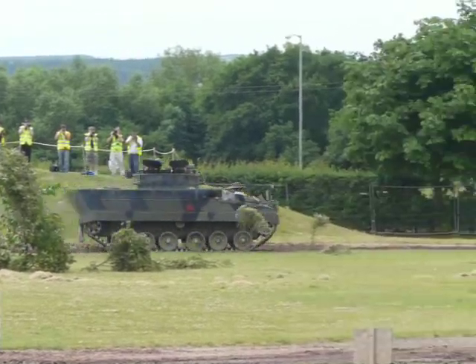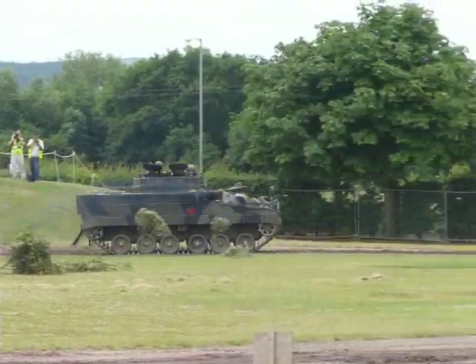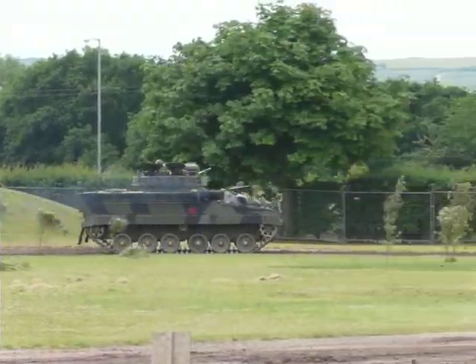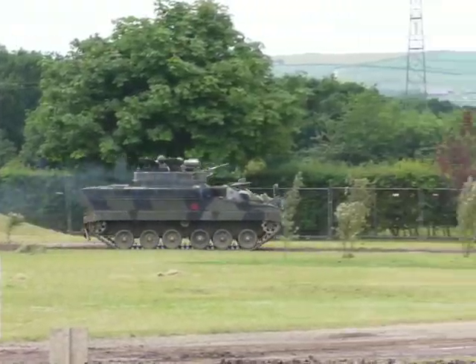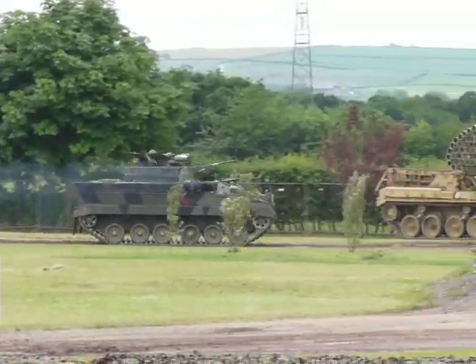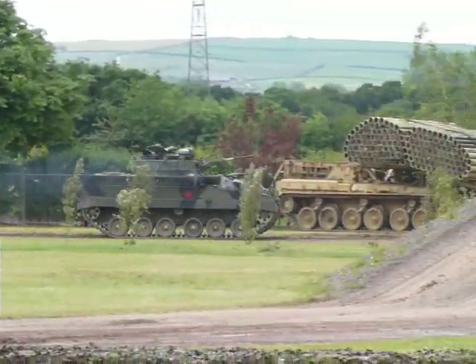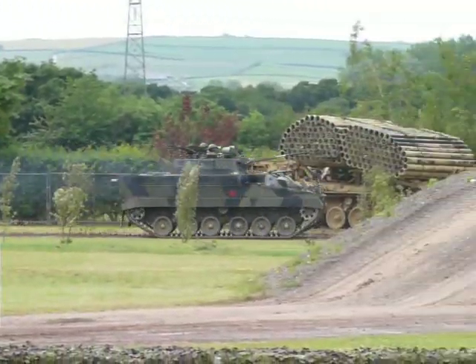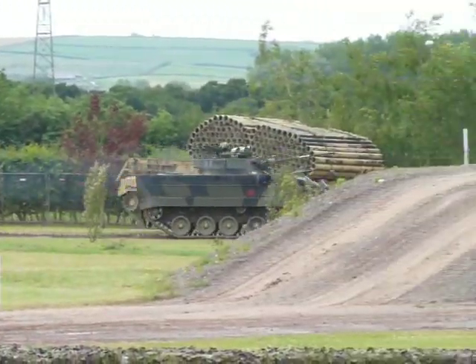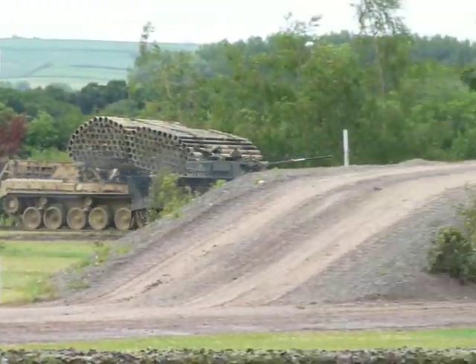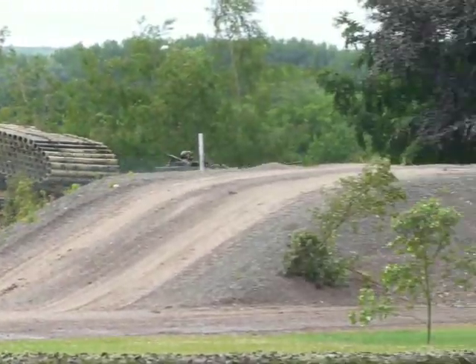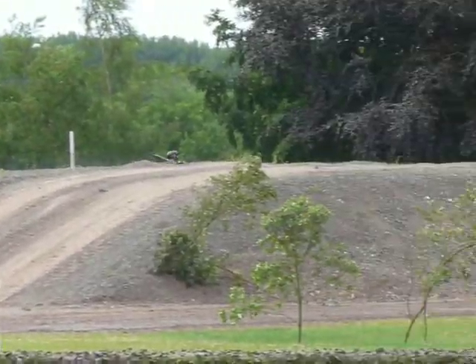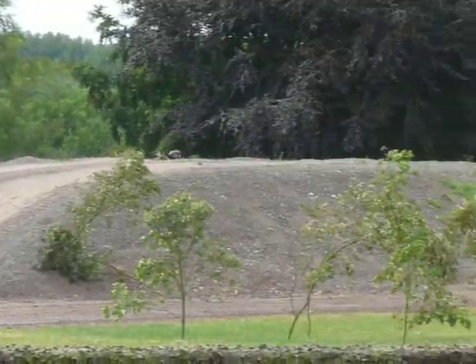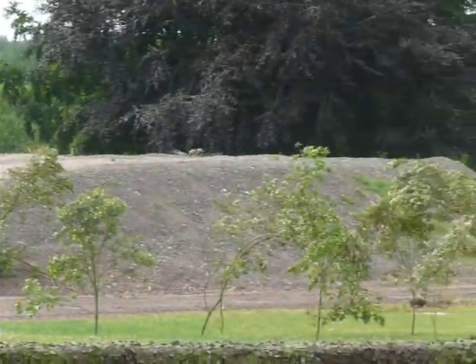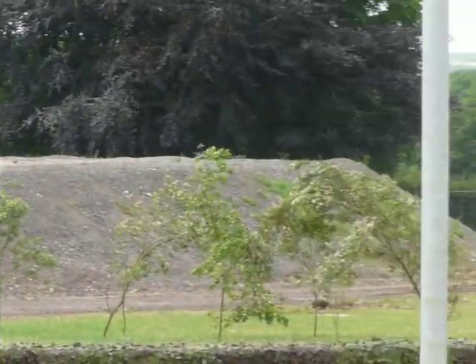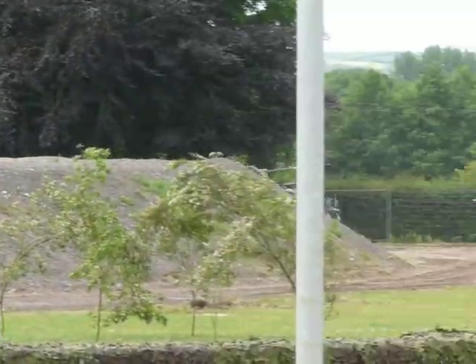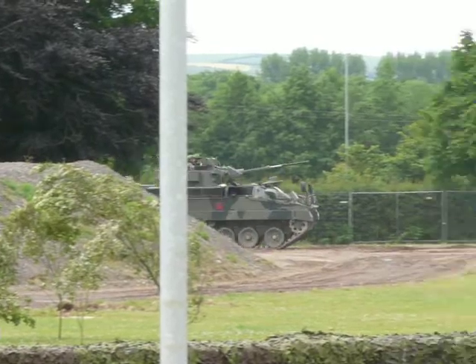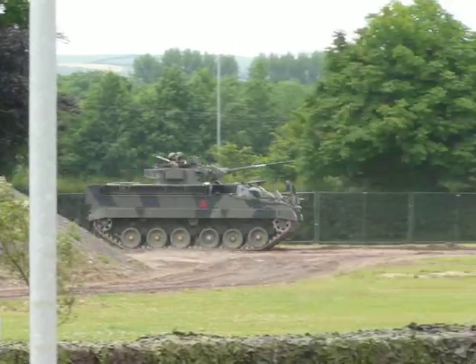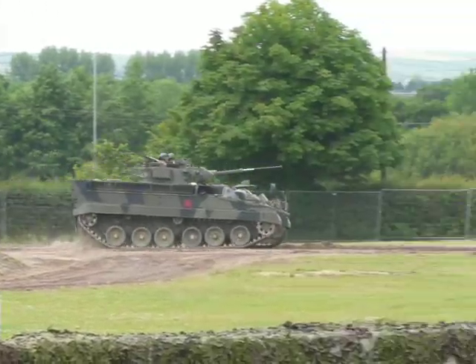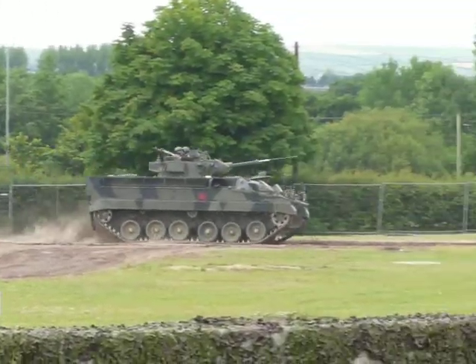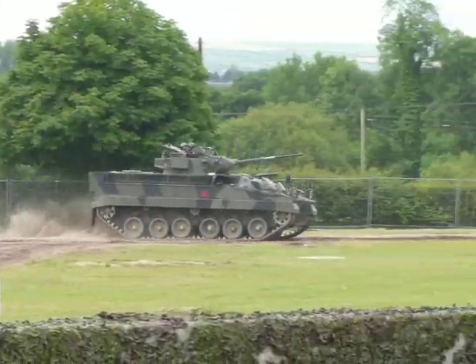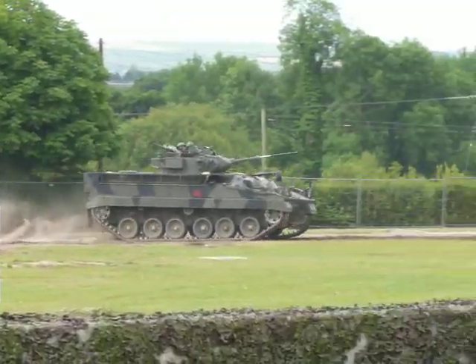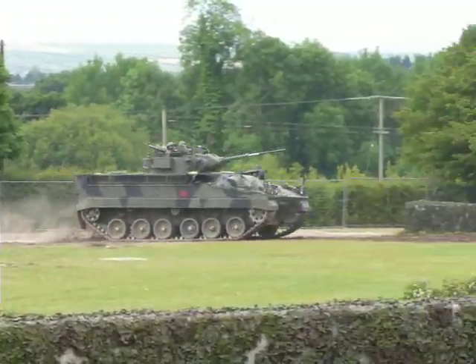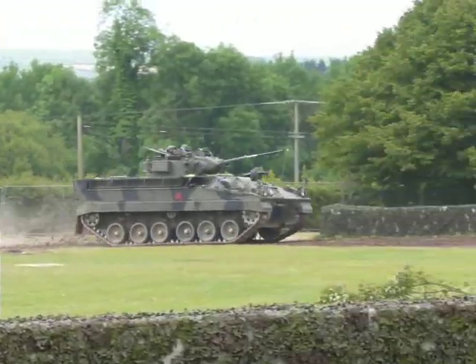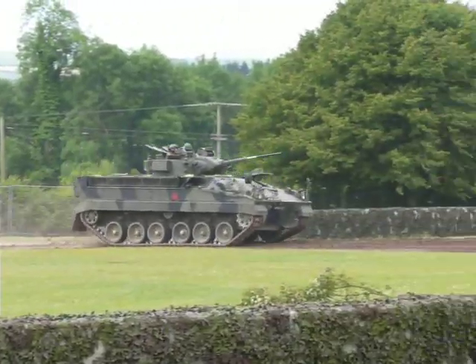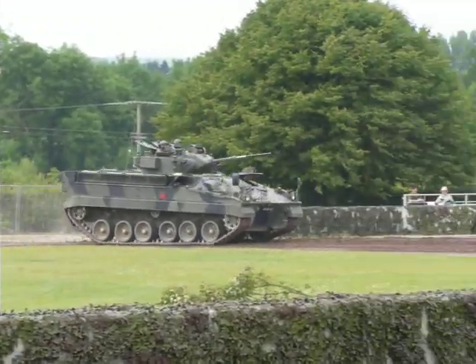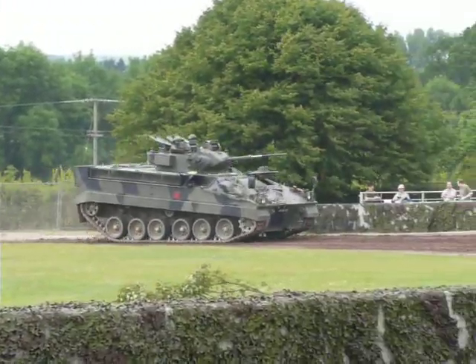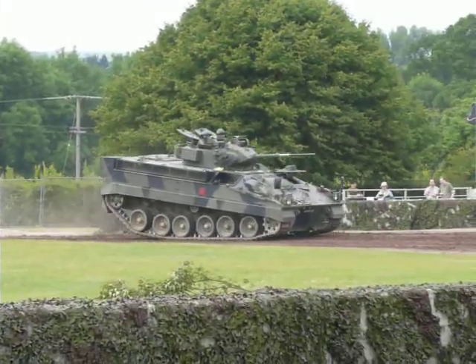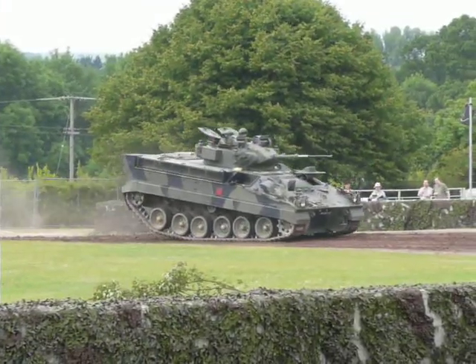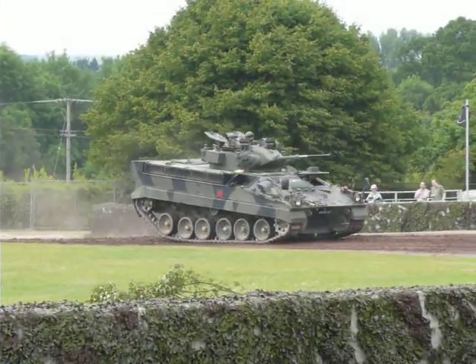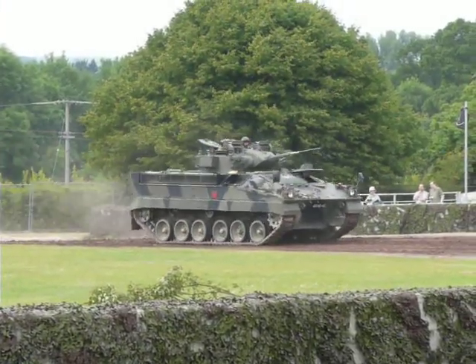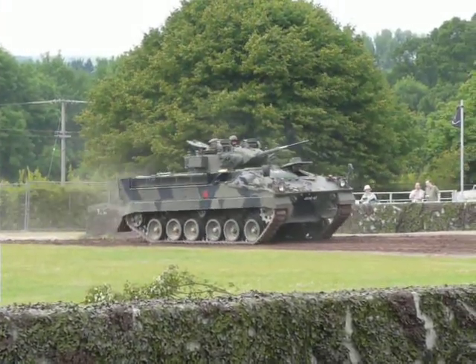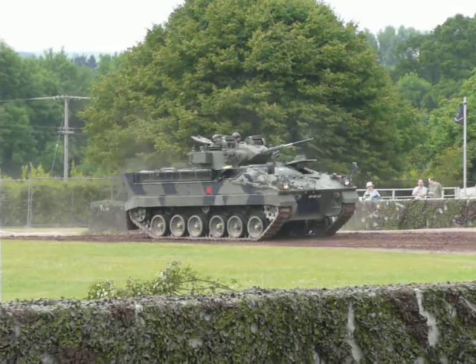Now again, the great thing with the Warrior is a tremendously powerful engine. It's actually got a Perkins Condor diesel engine in there.